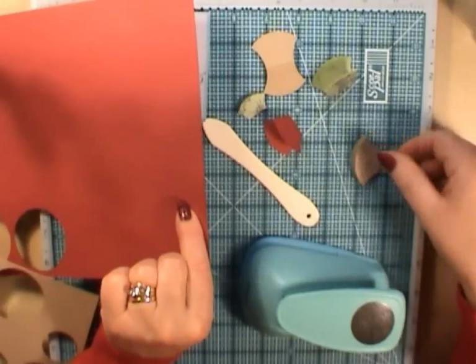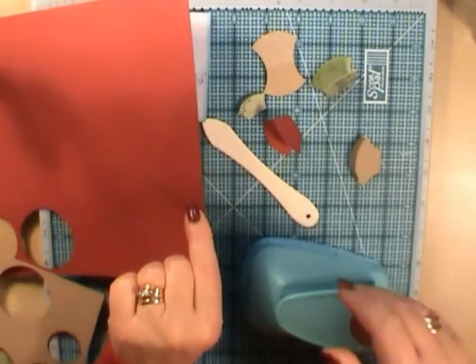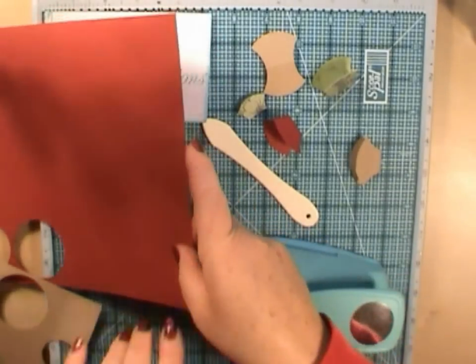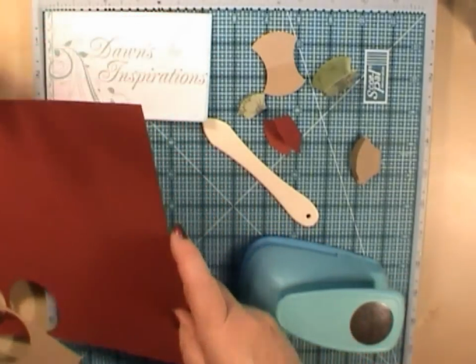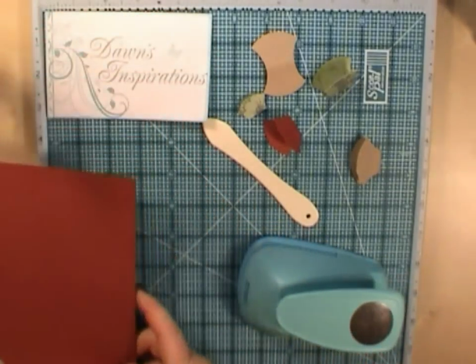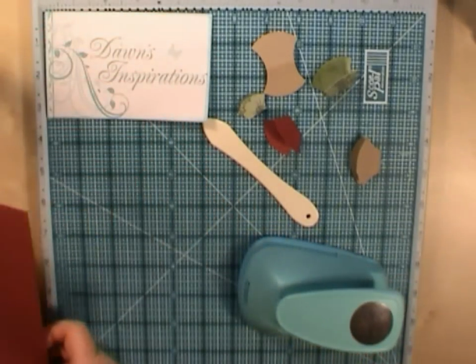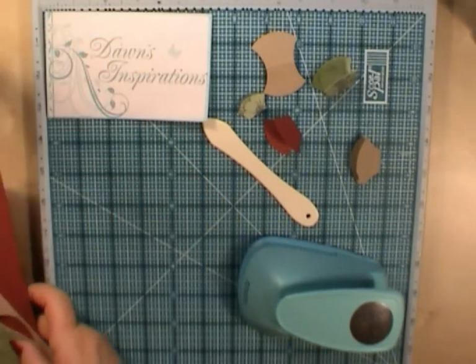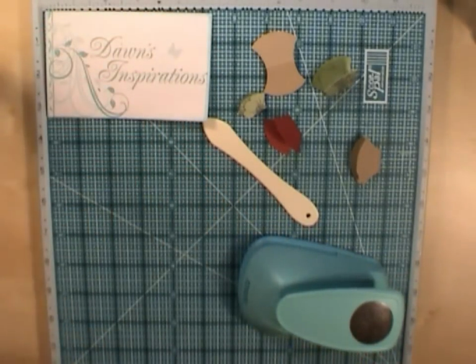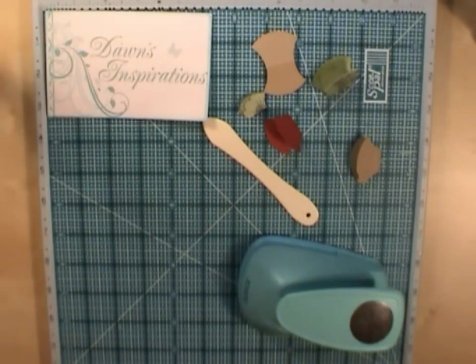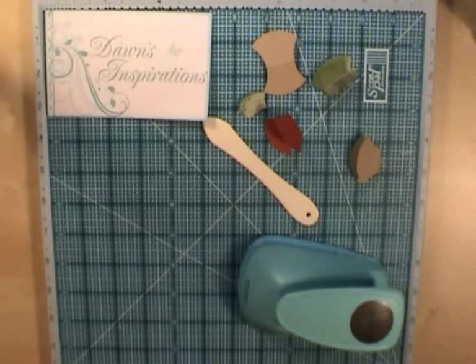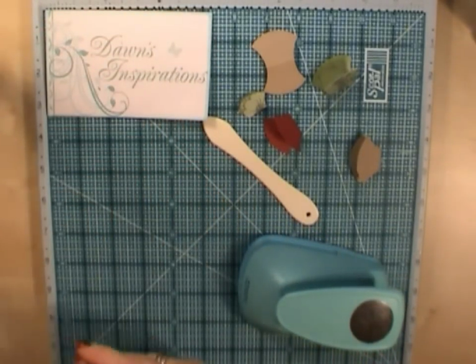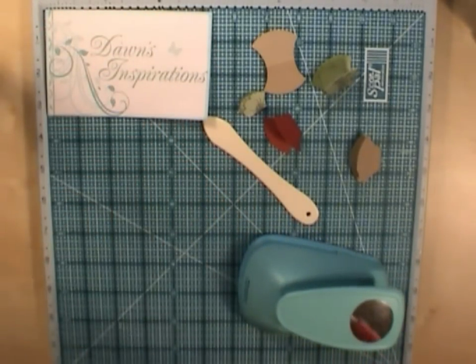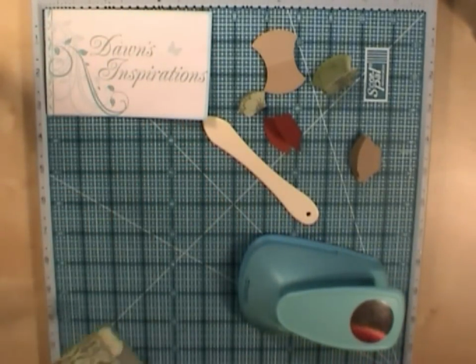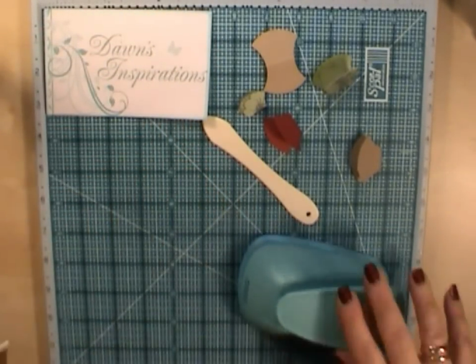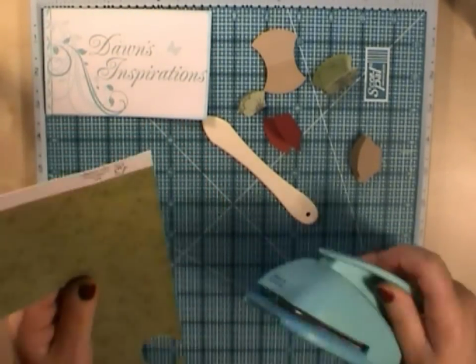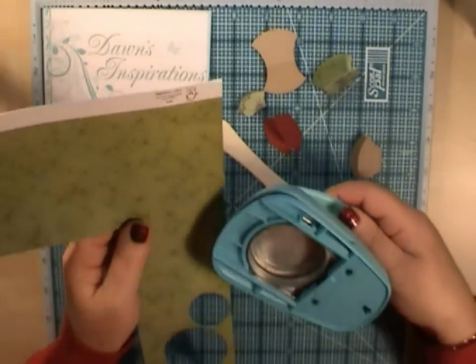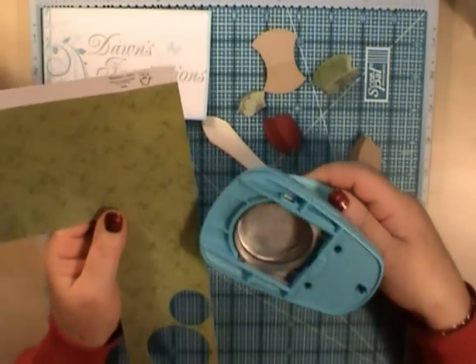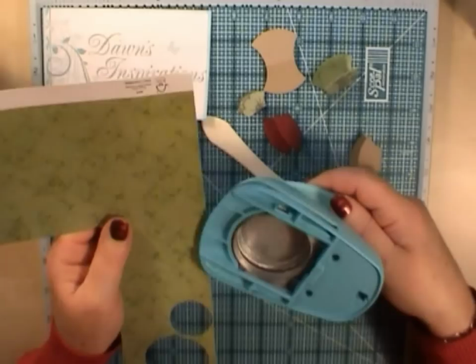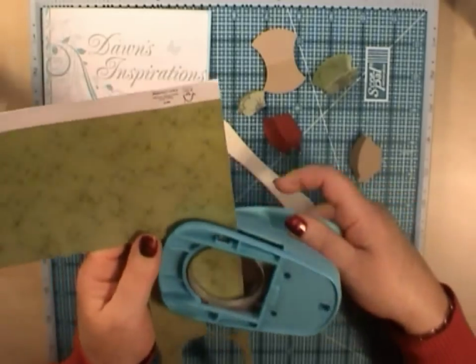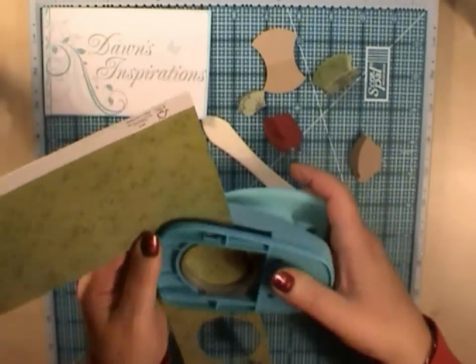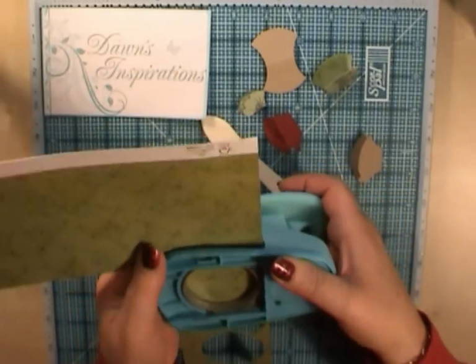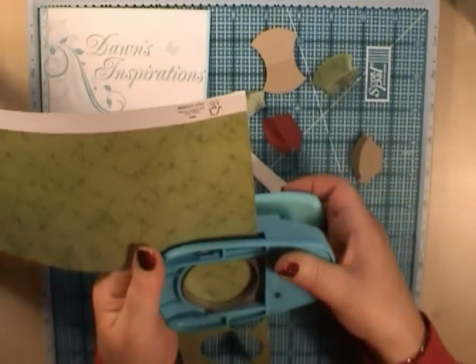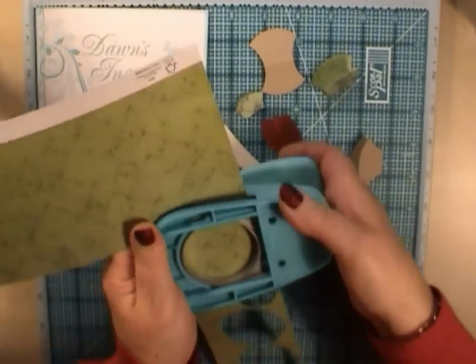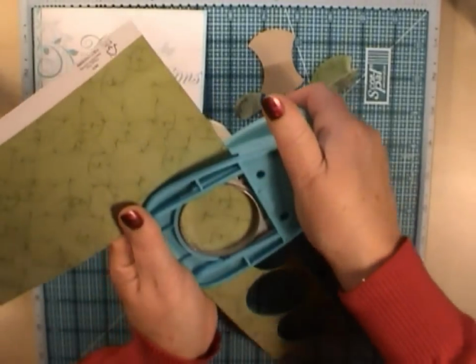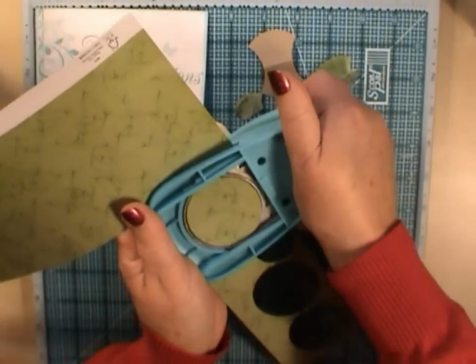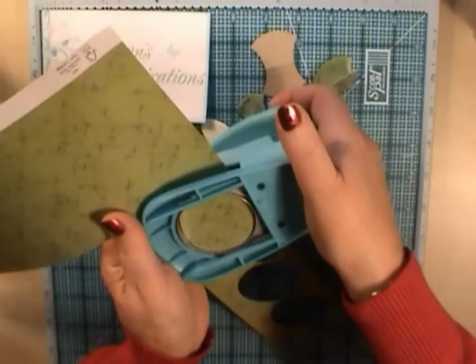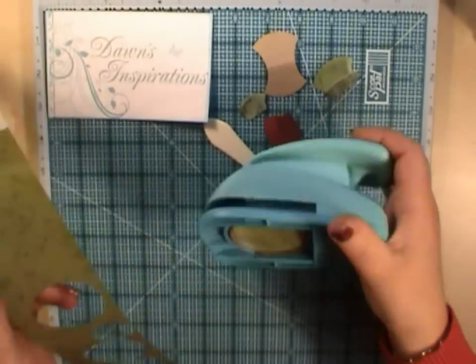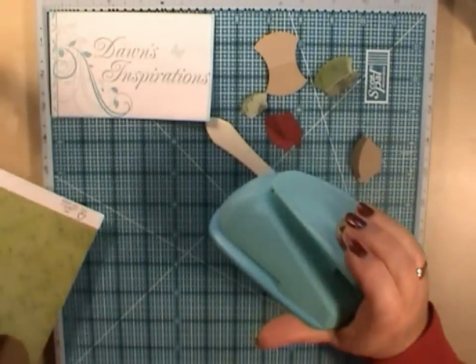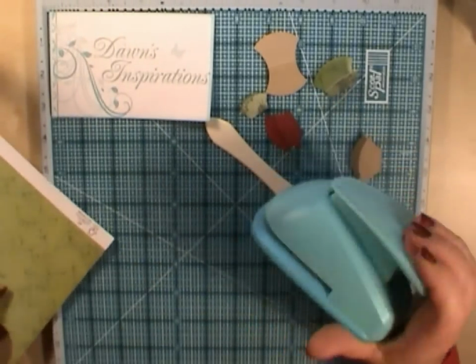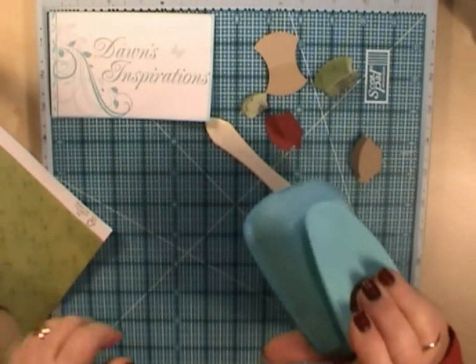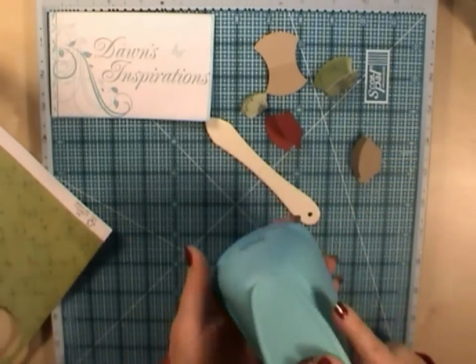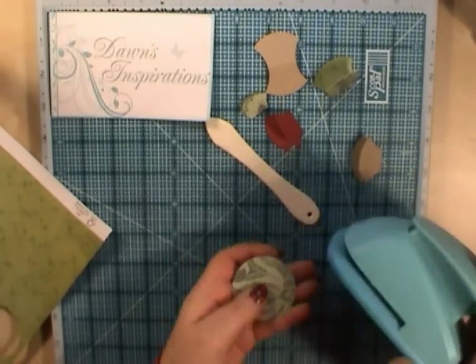I'll show you again with some pattern paper. This is where I think it comes into its own, because if you're doing a mini album, you can make the tabs to match the paper collection that you're doing. That's why I think it's quite good.